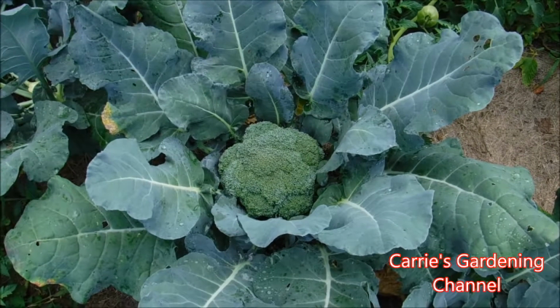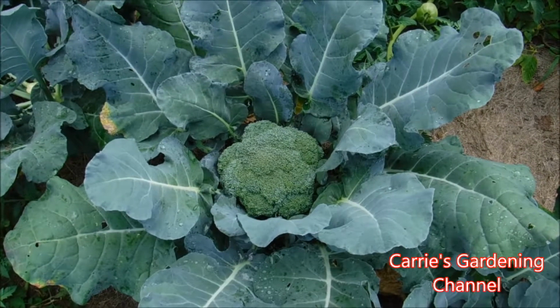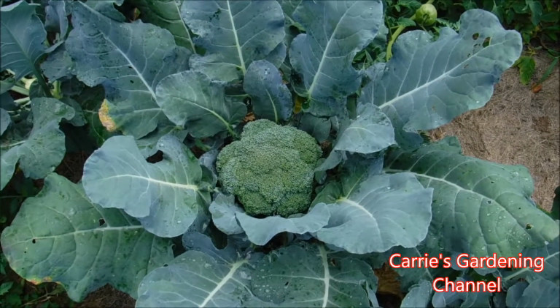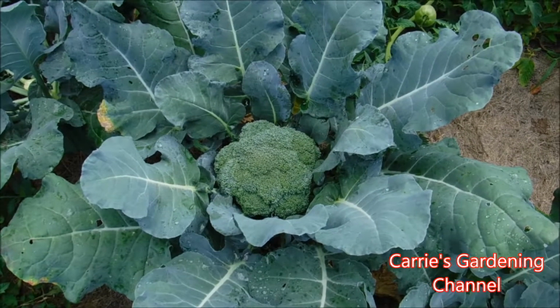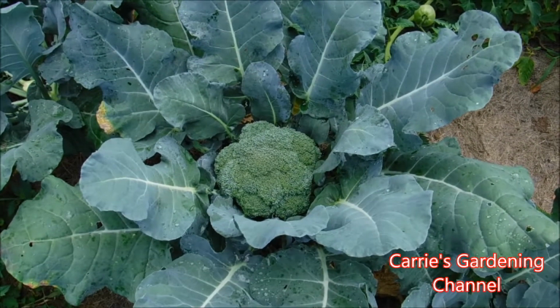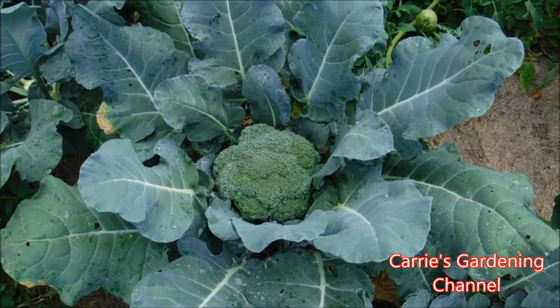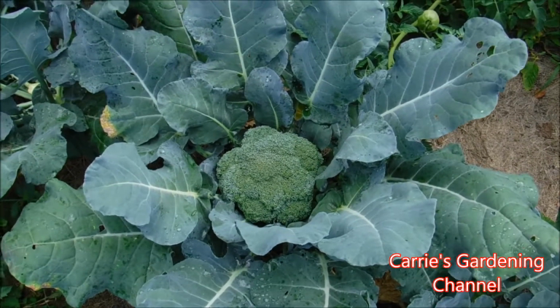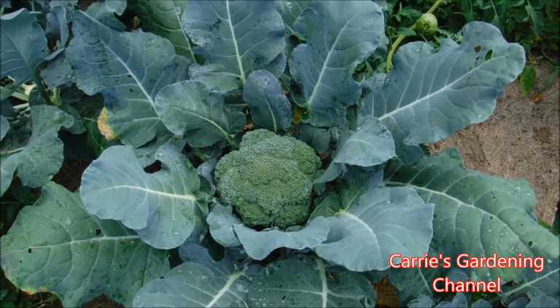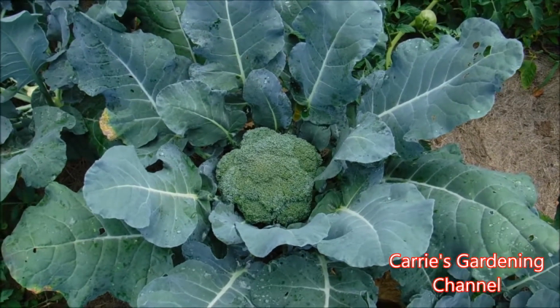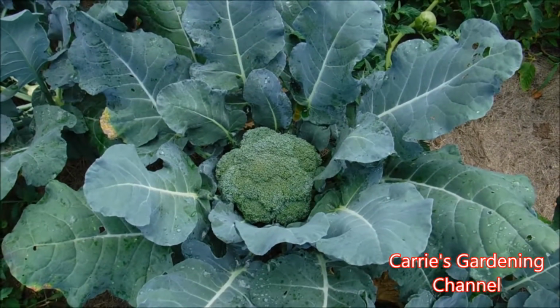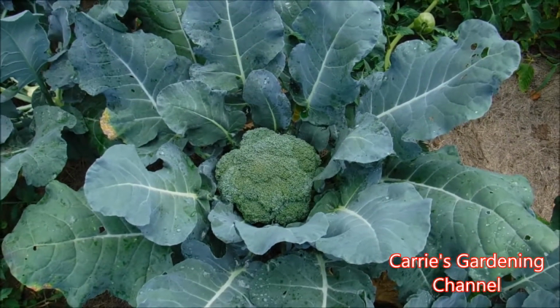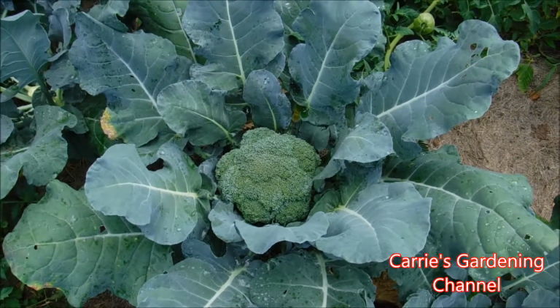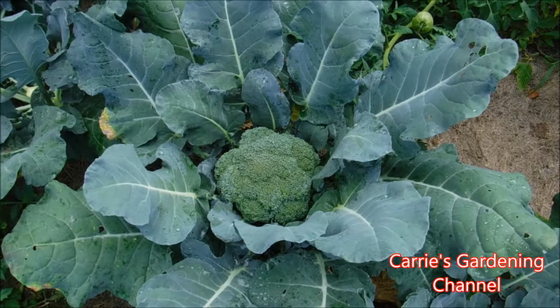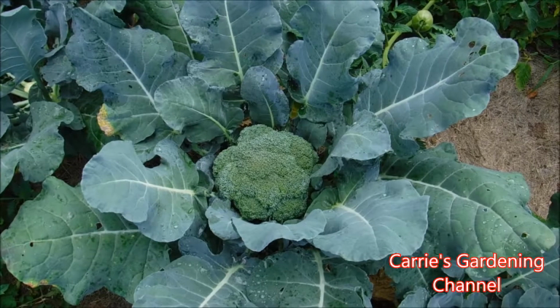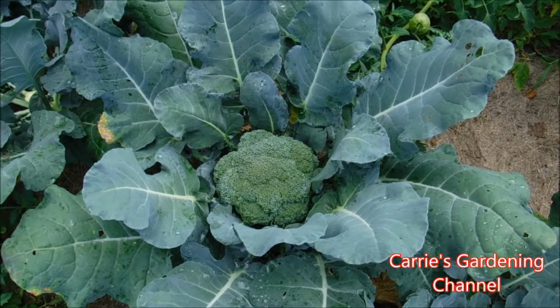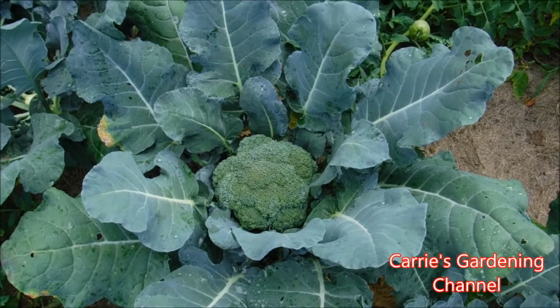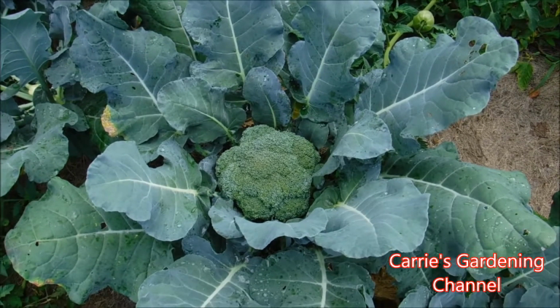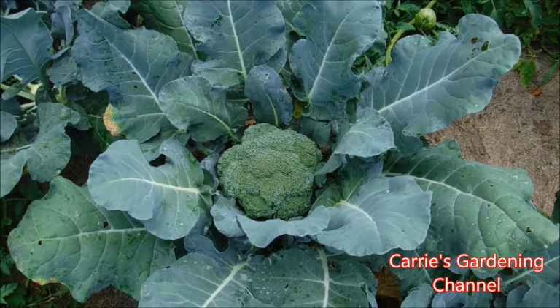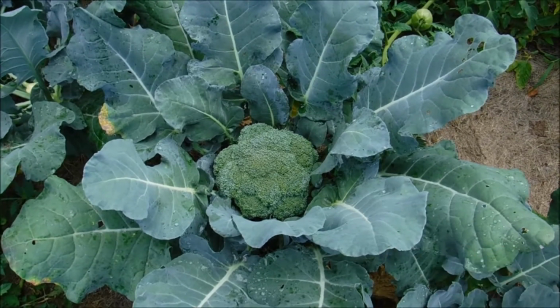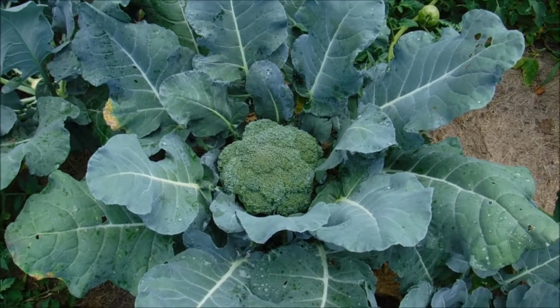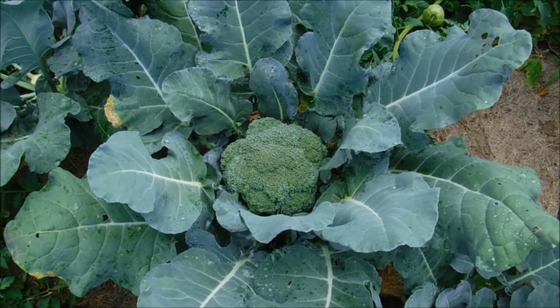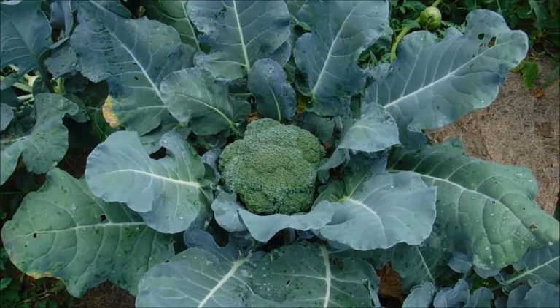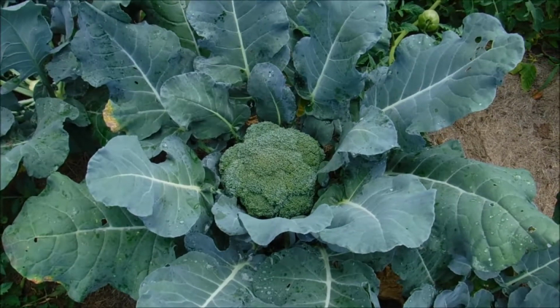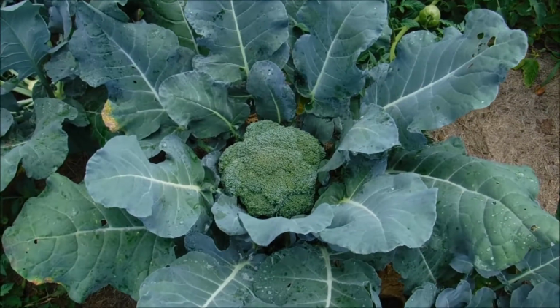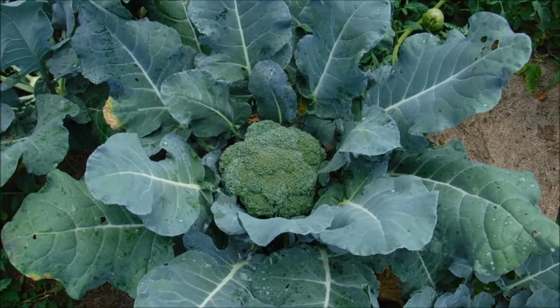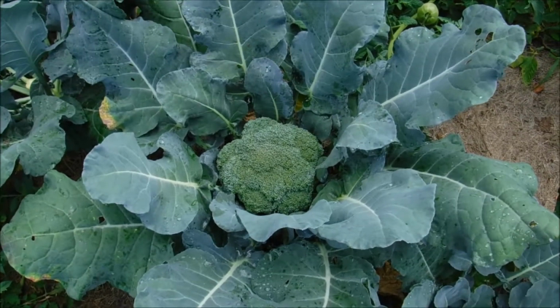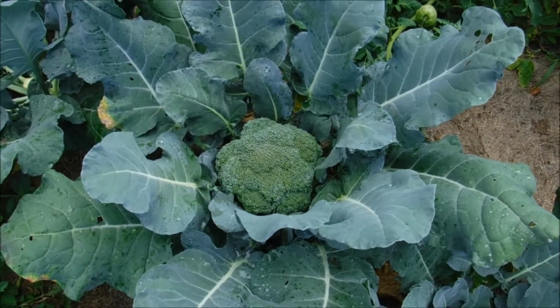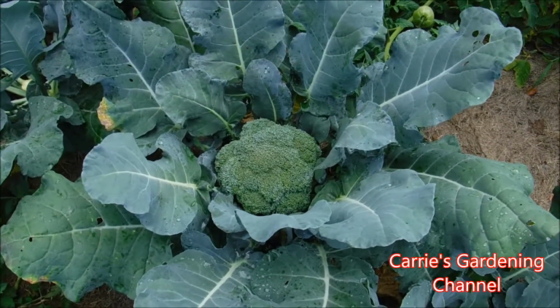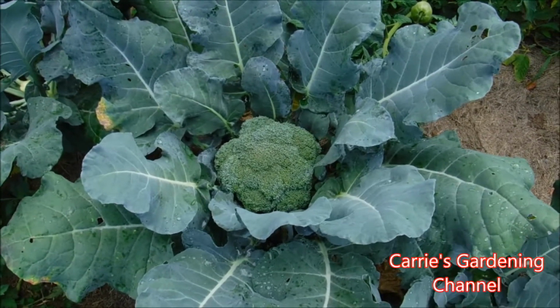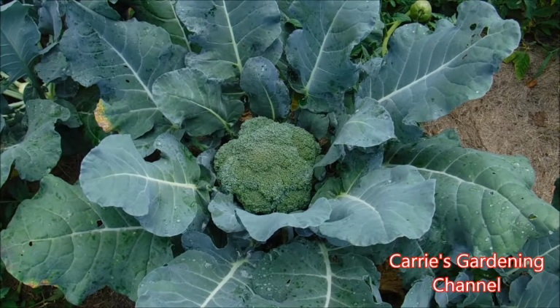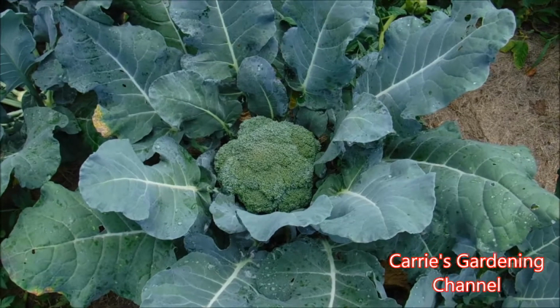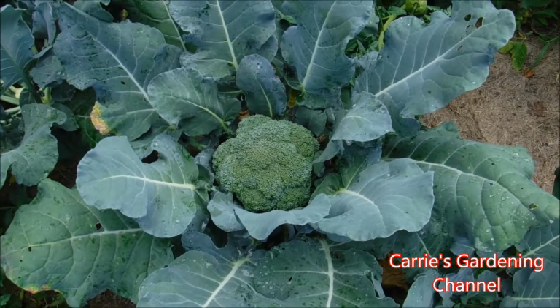Hello and welcome back to another edition of Carrie's Gardening Channel. Today is July 17, 2018 and we're harvesting the broccoli today.